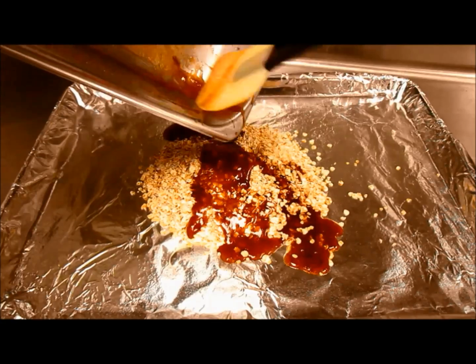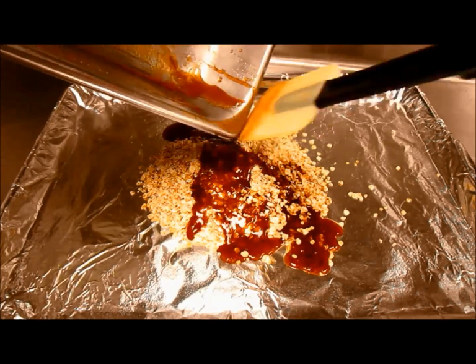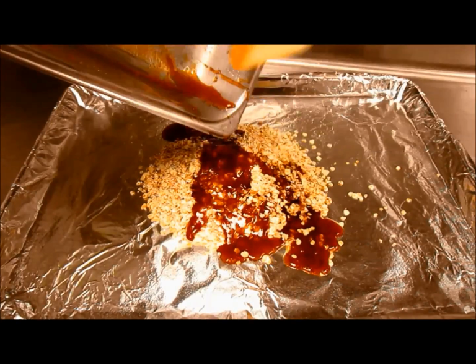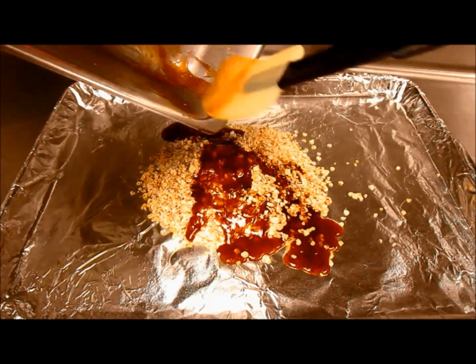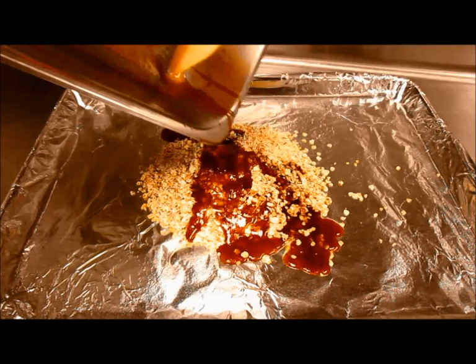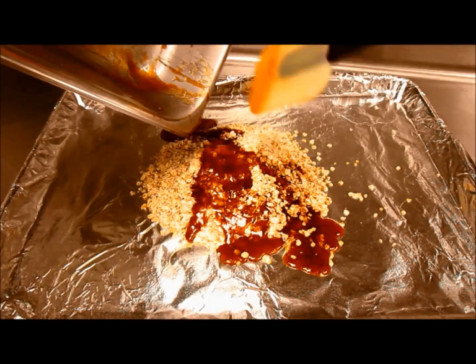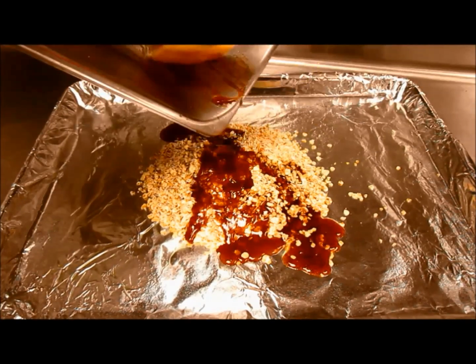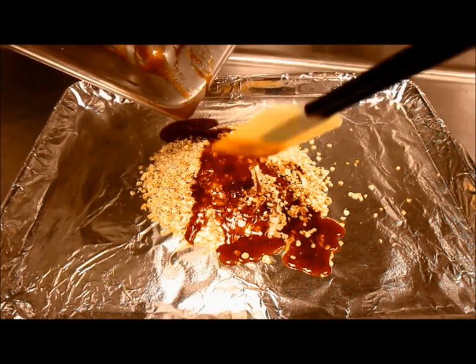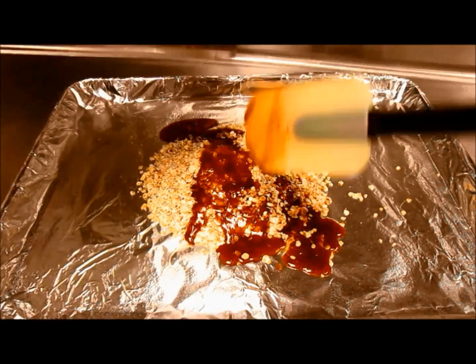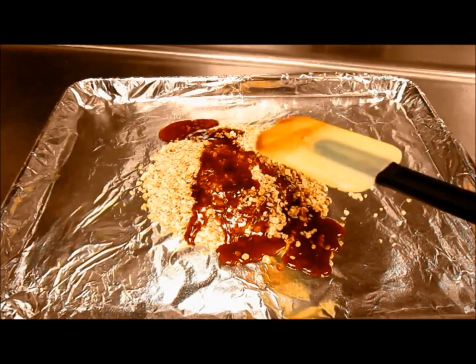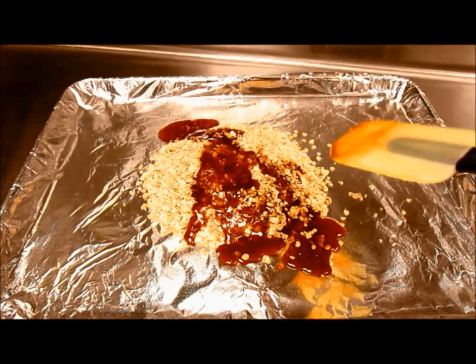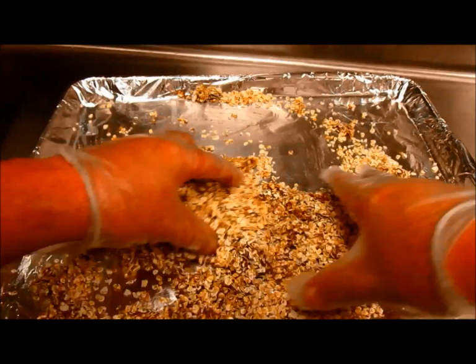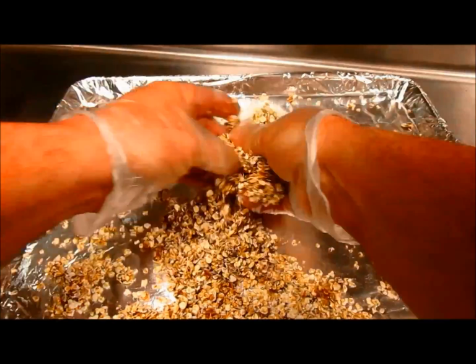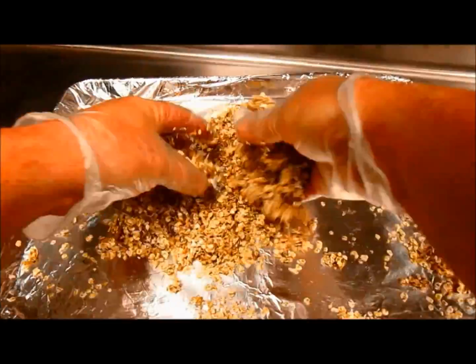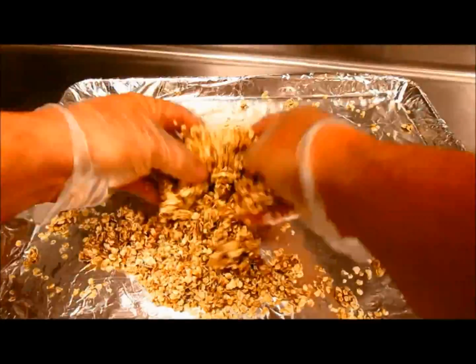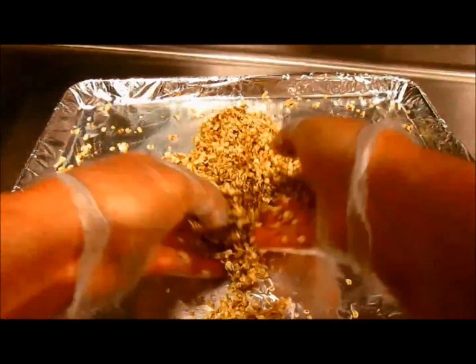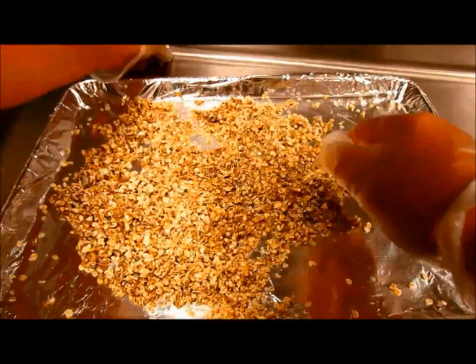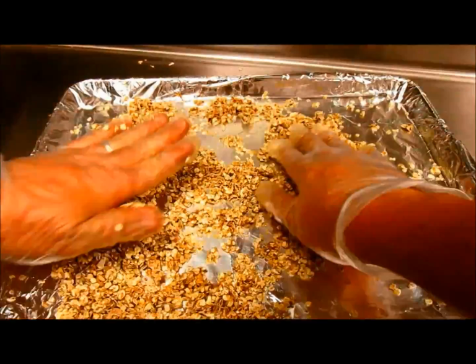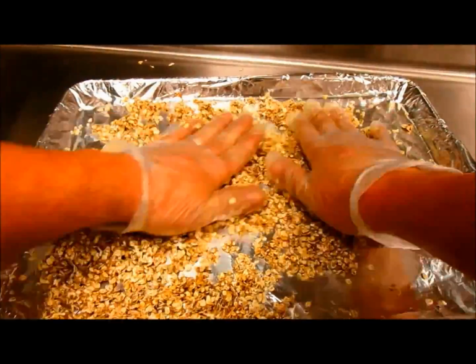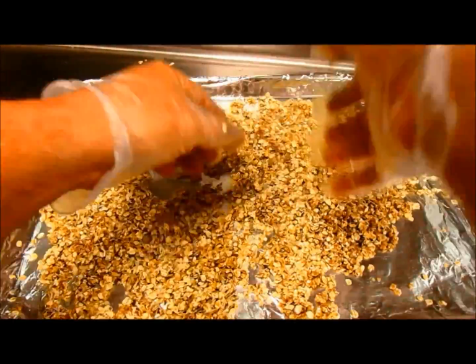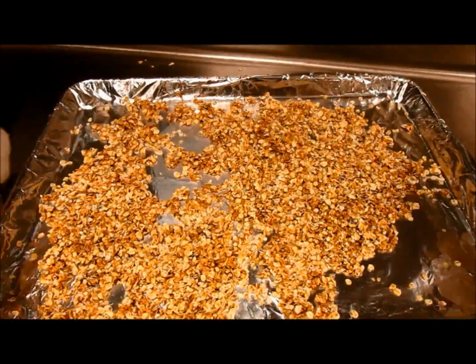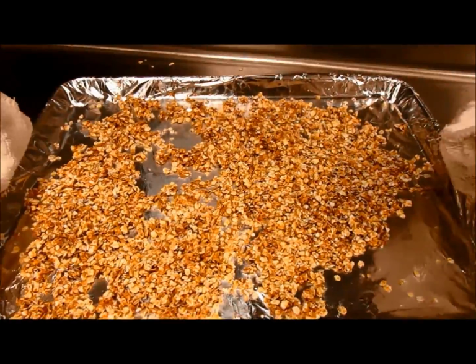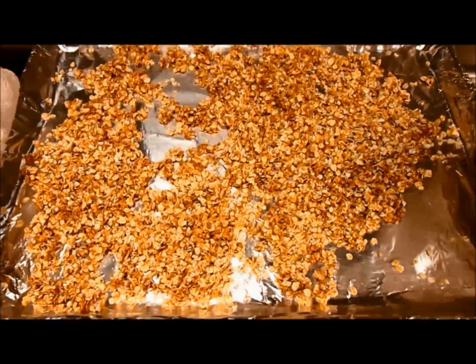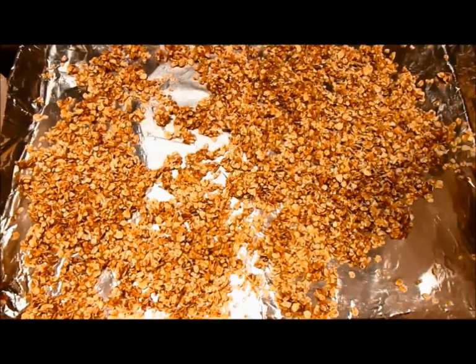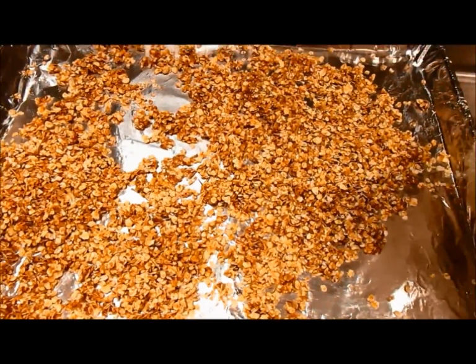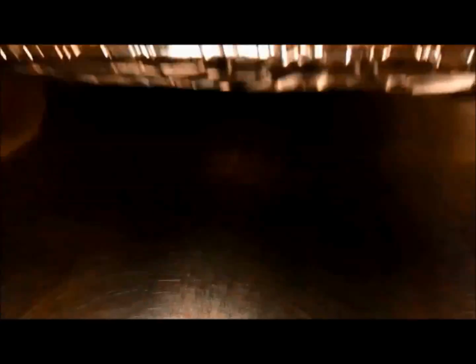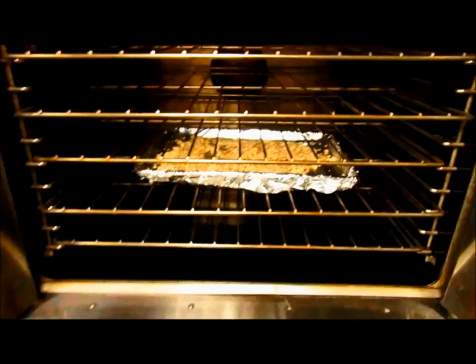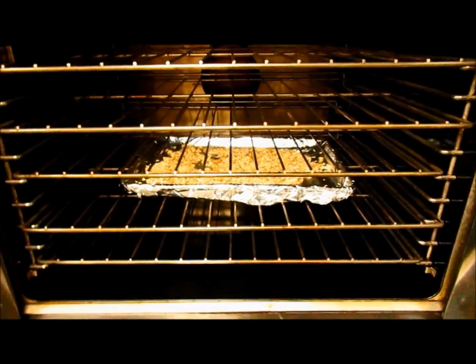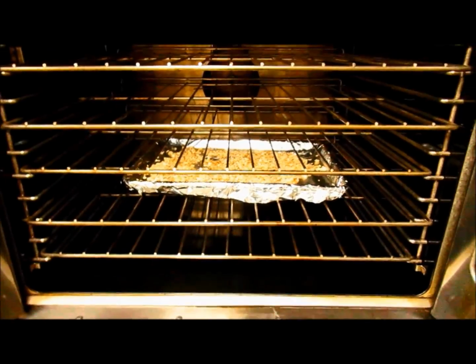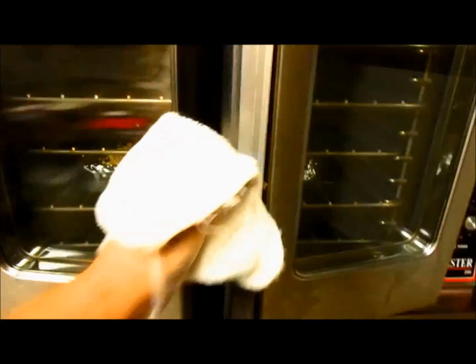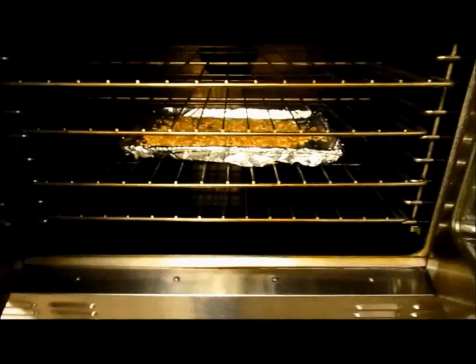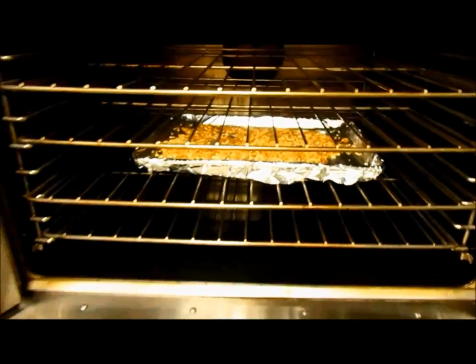Make sure to scrape your pan well. Using your hands, make sure that the oats are evenly coated. Once you get them laid flat, place them in a 325 degree oven for ten minutes.